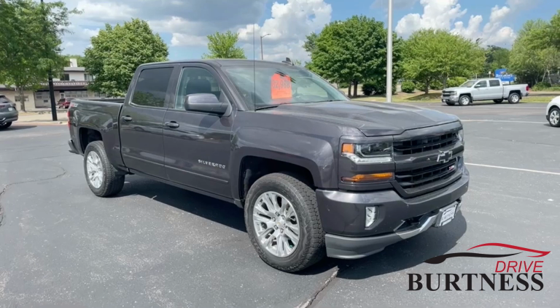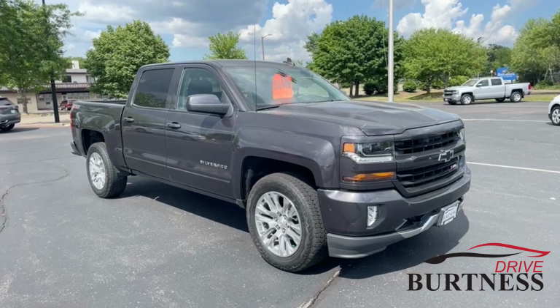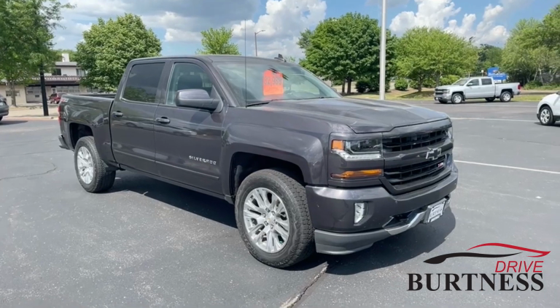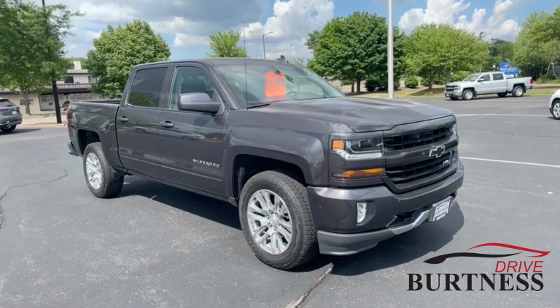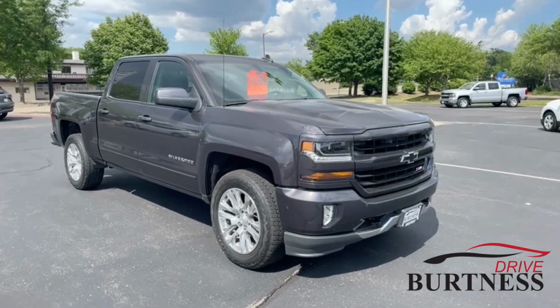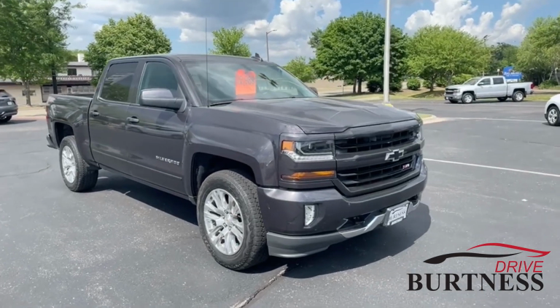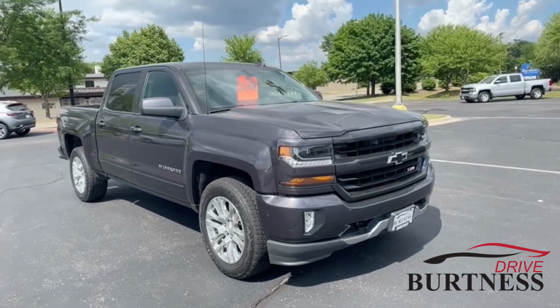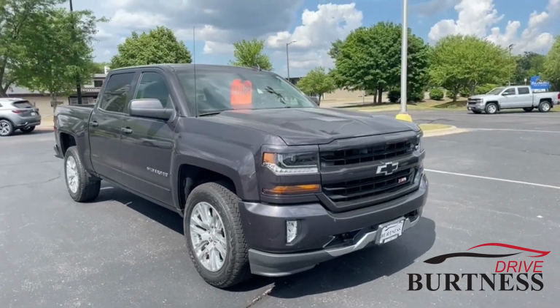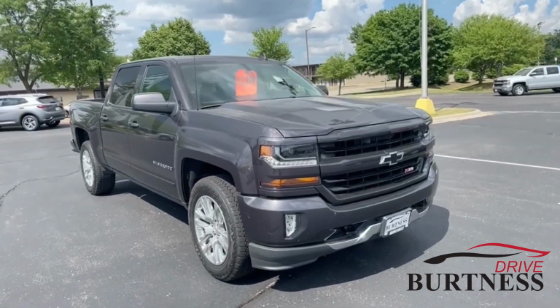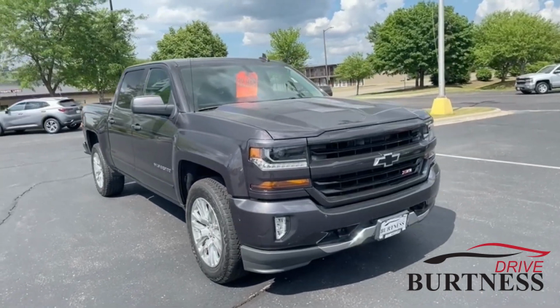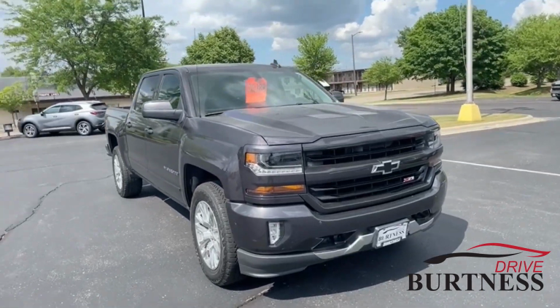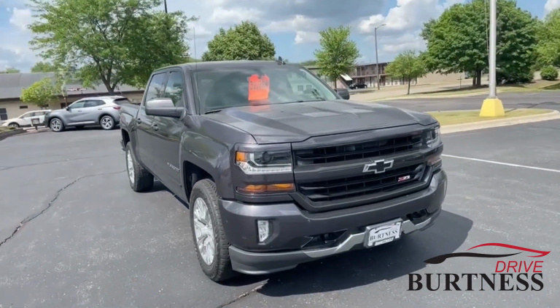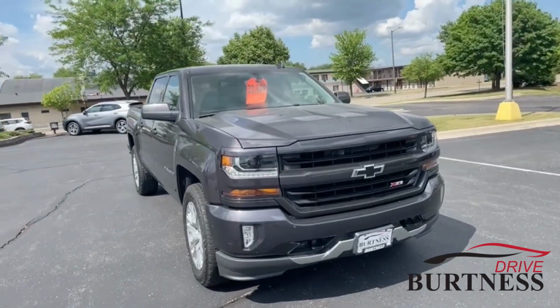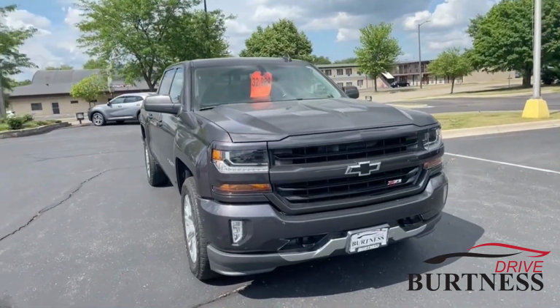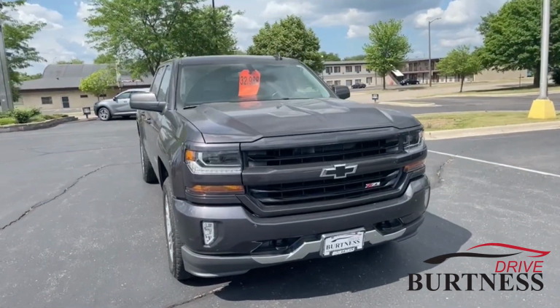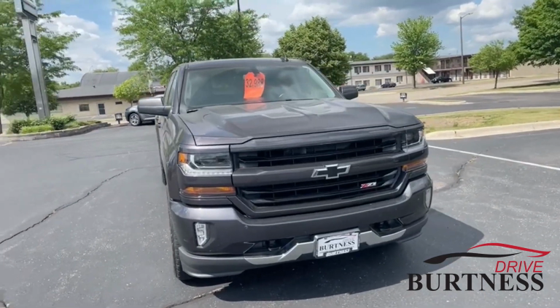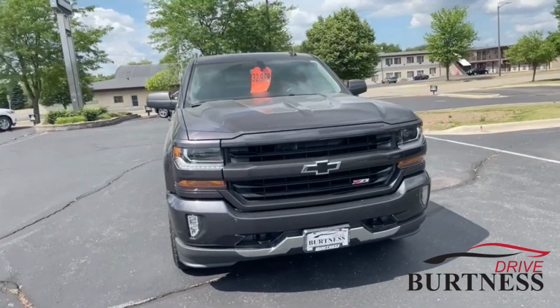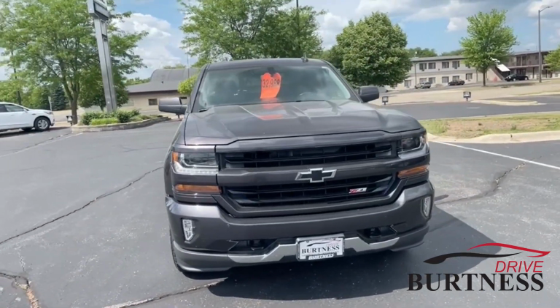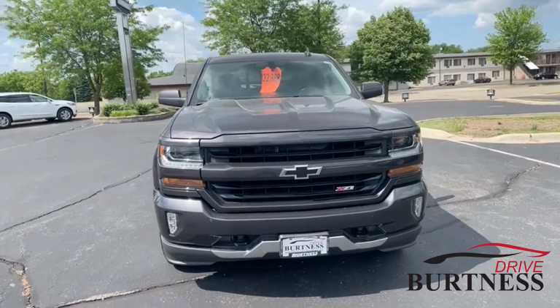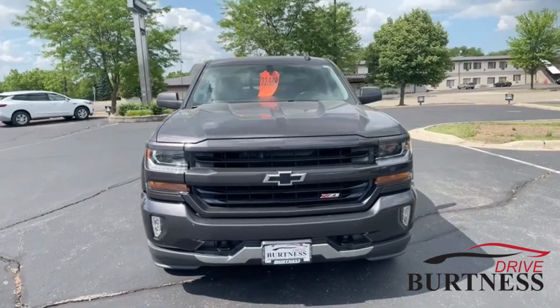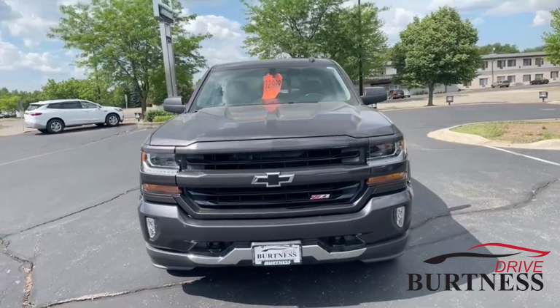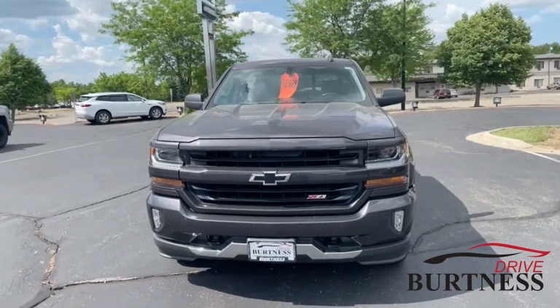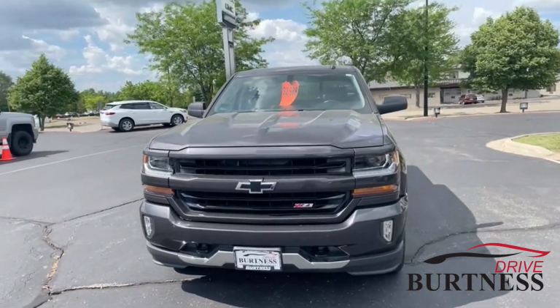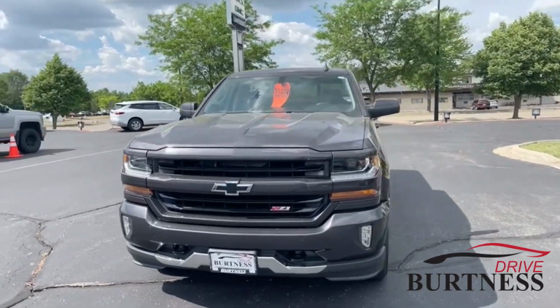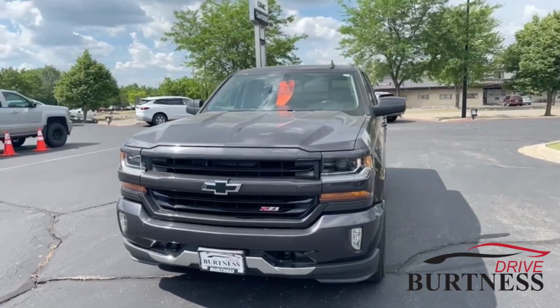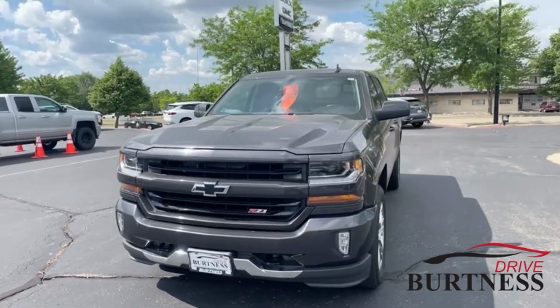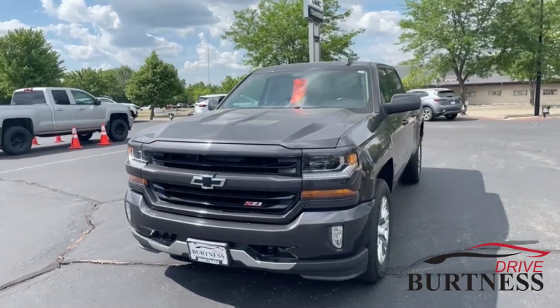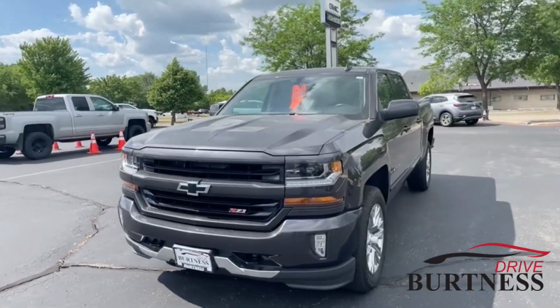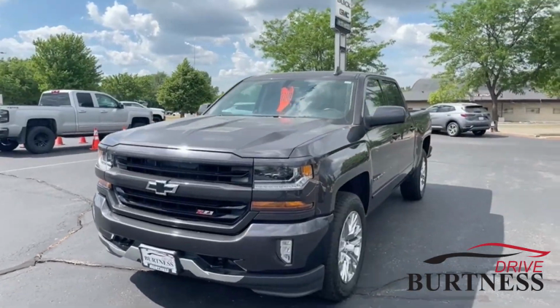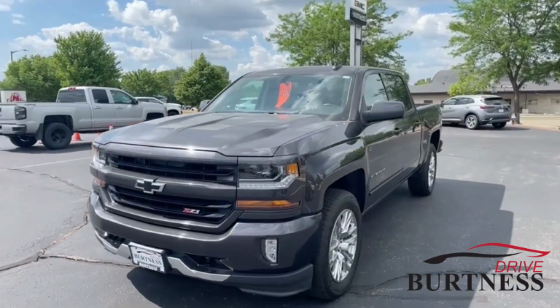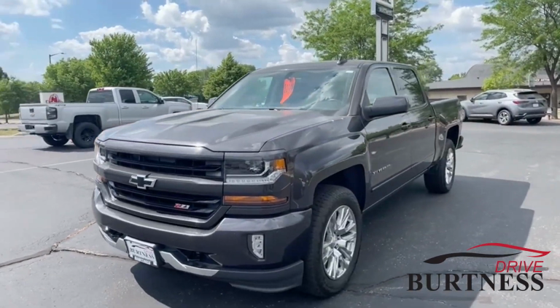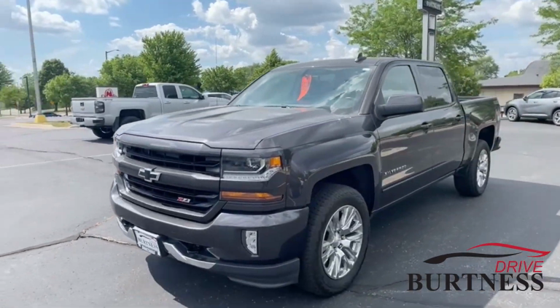Hi Keith, Abbs here from Burton of Chevrolet, Buick GMC in Whitewater, giving you a quick walk-around video on our 2016 Chevy Silverado Crew Cab.